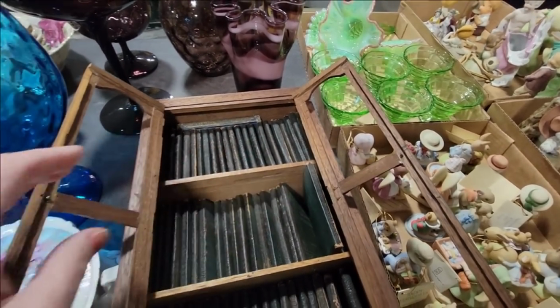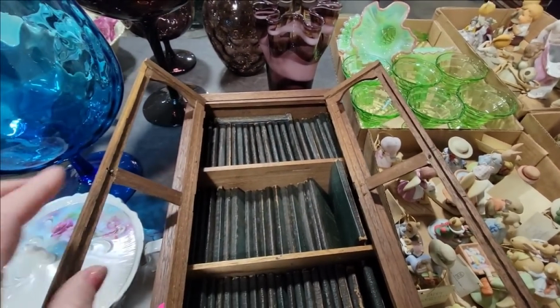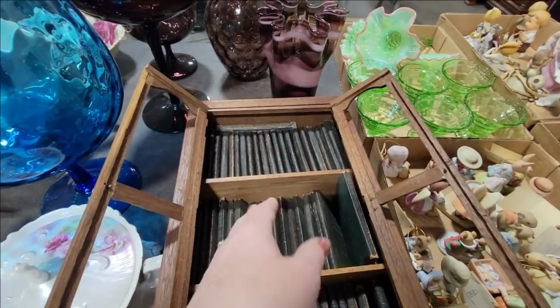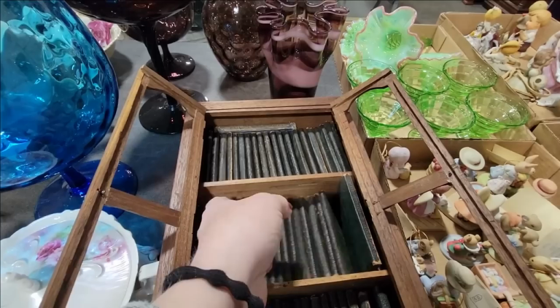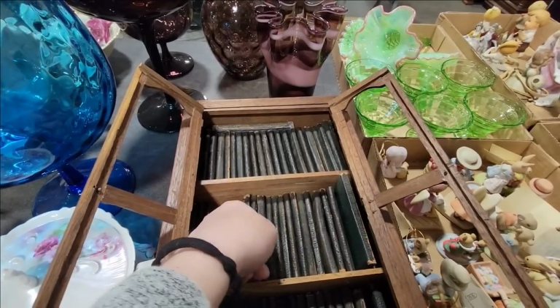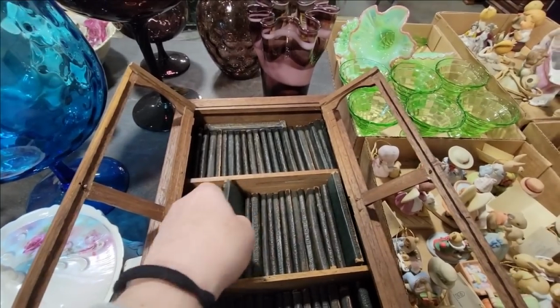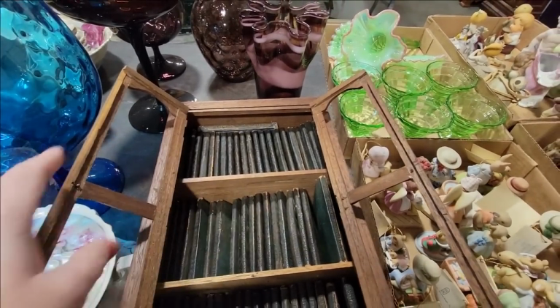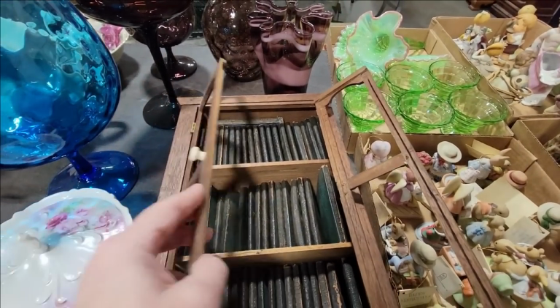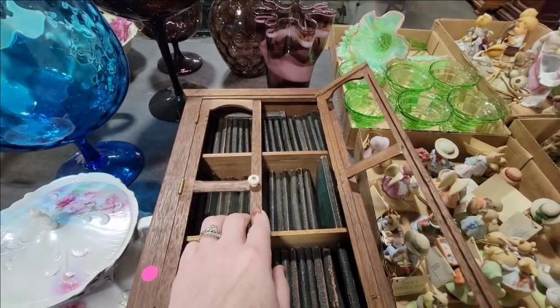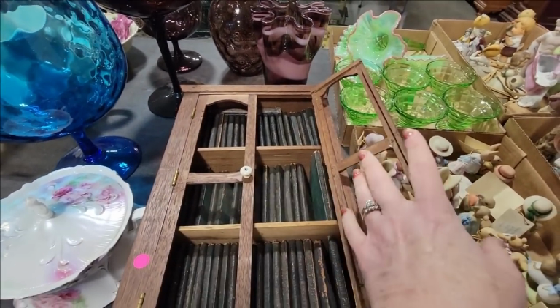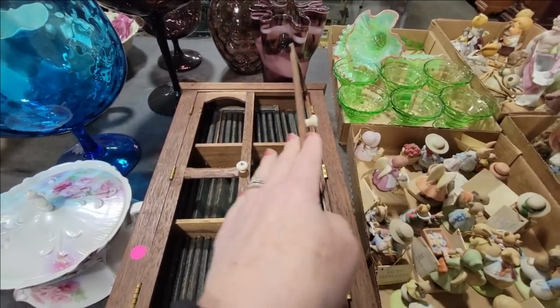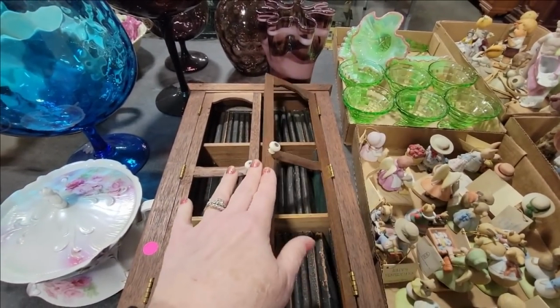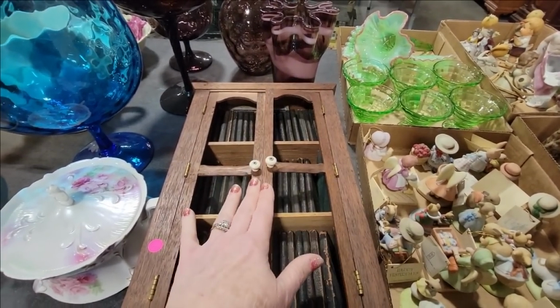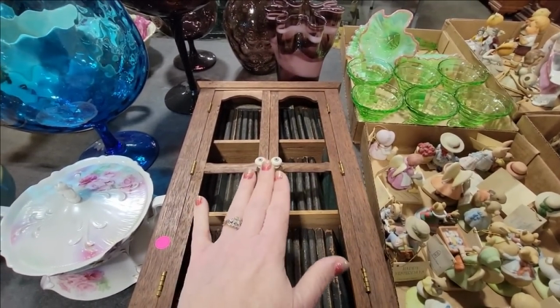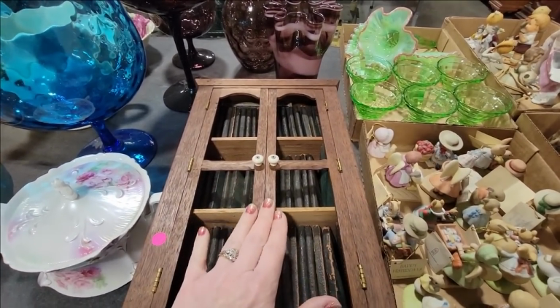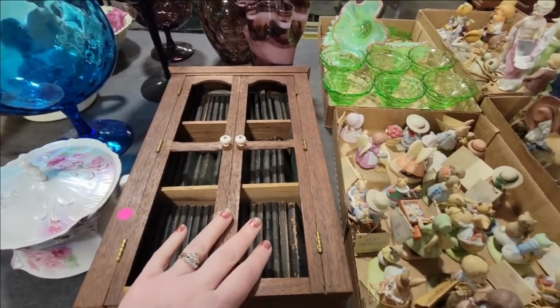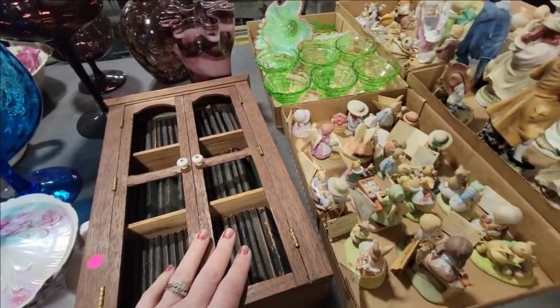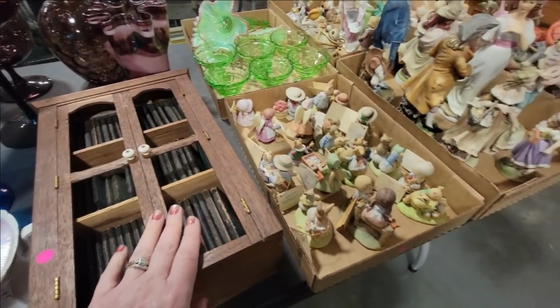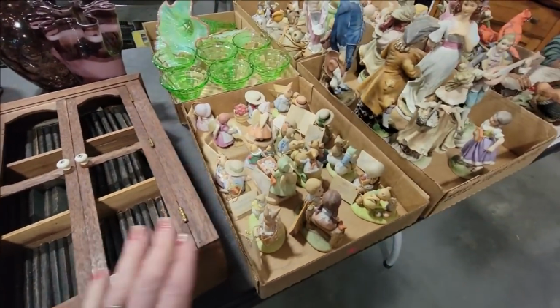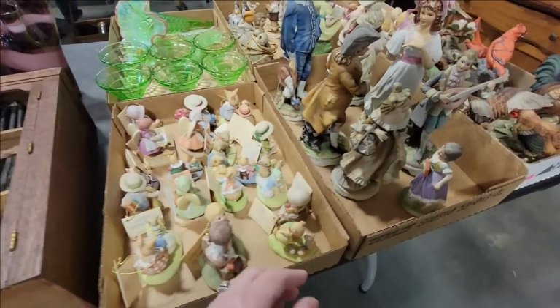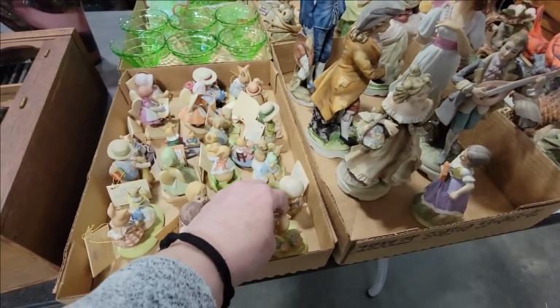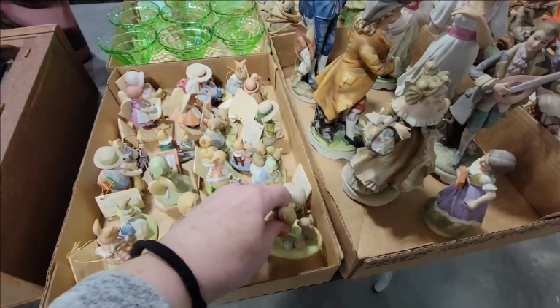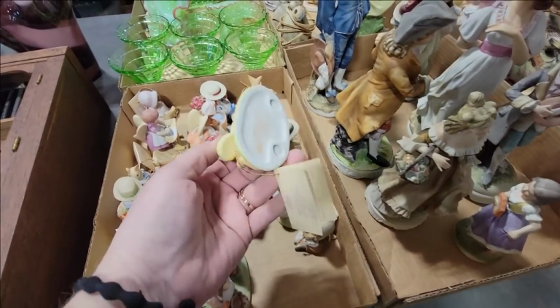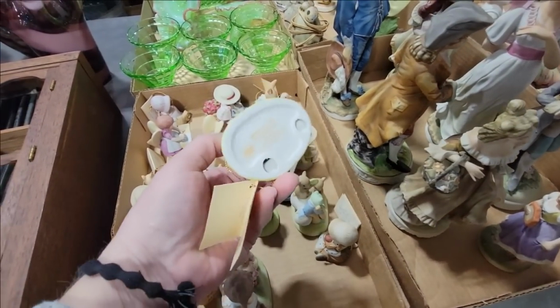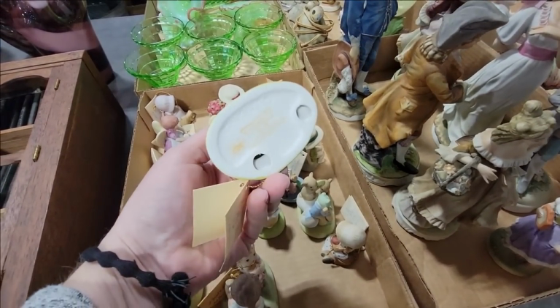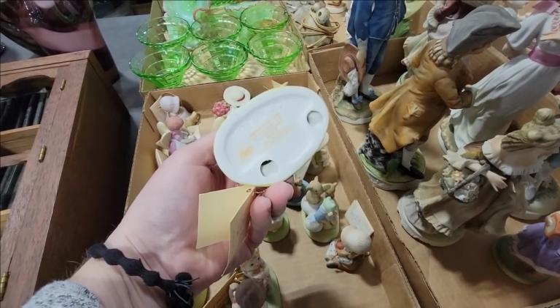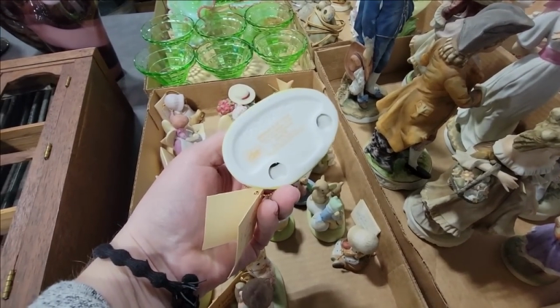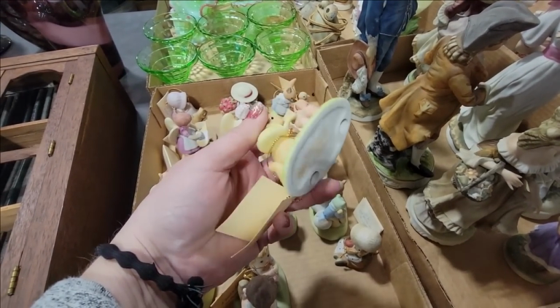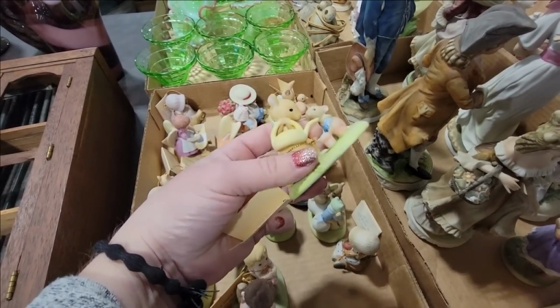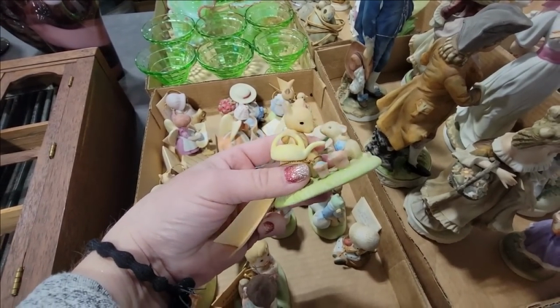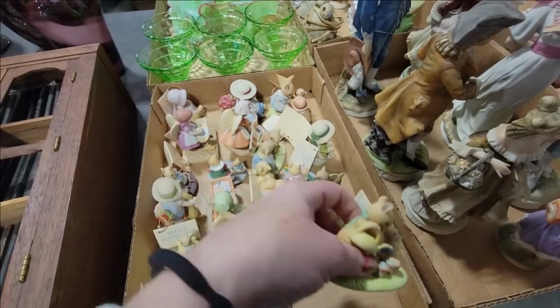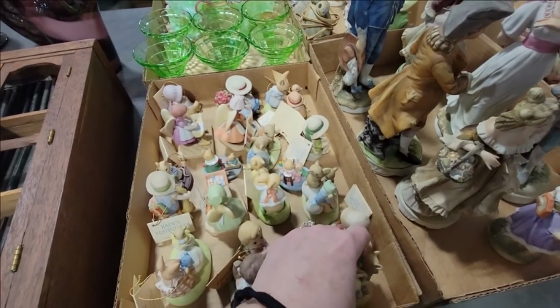That is so cool, I love that. It's in this little cabinet, which is really nice. What are these? These are little modern pieces — Tiny Talk, Sprinkle of Love. Those are kind of cute.